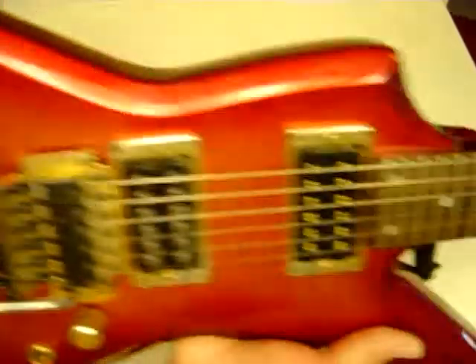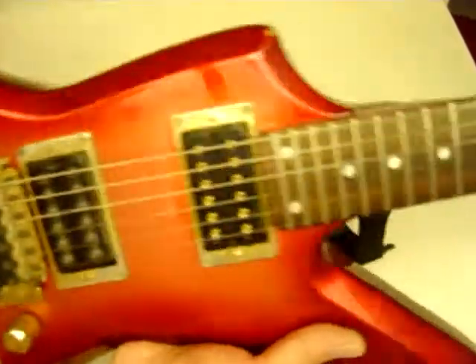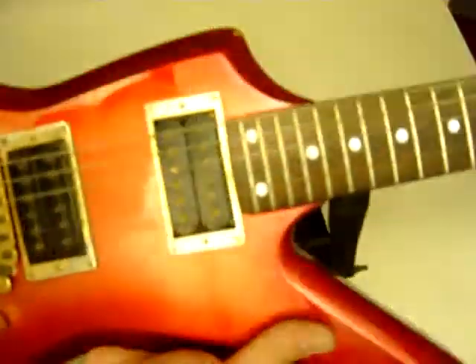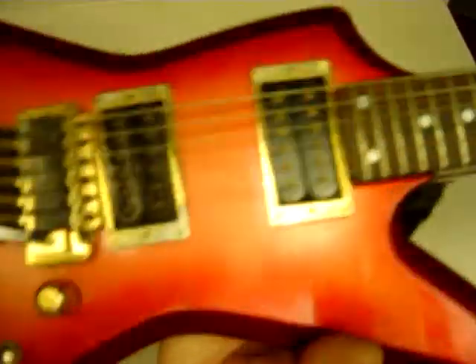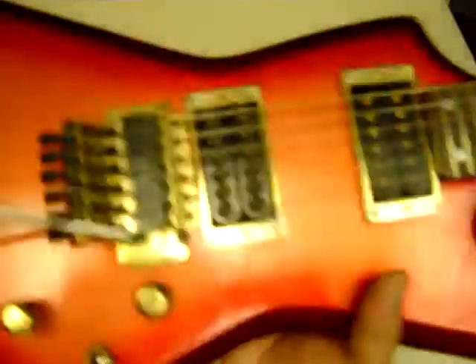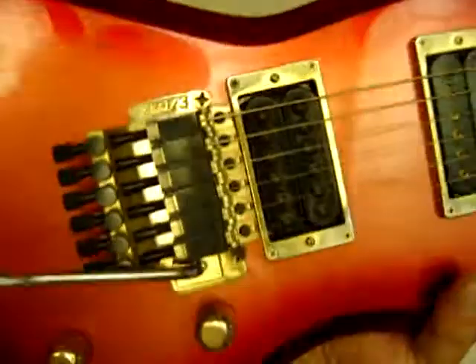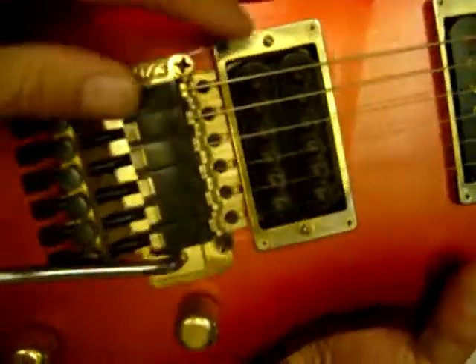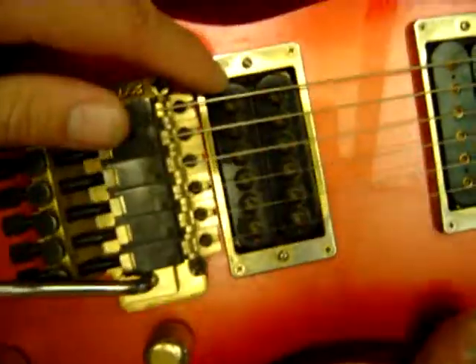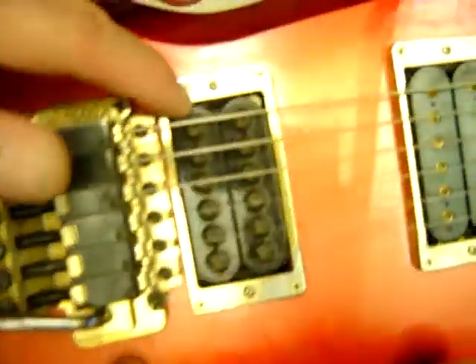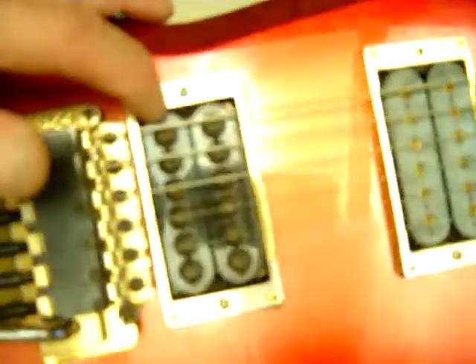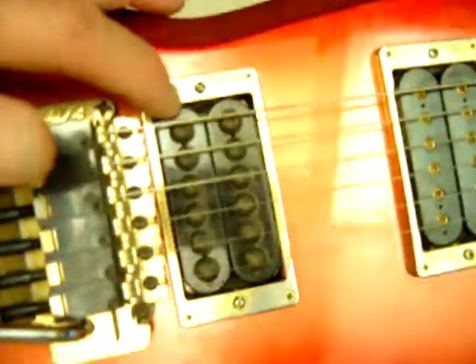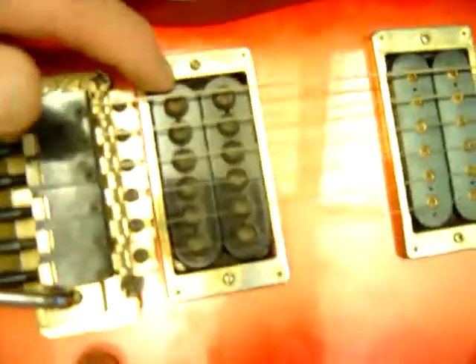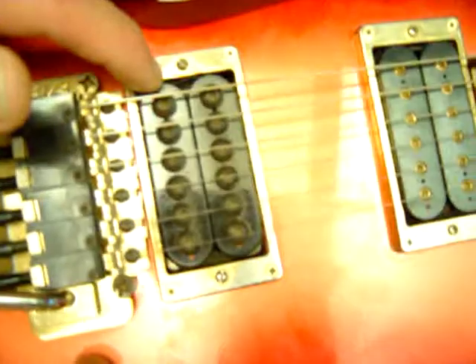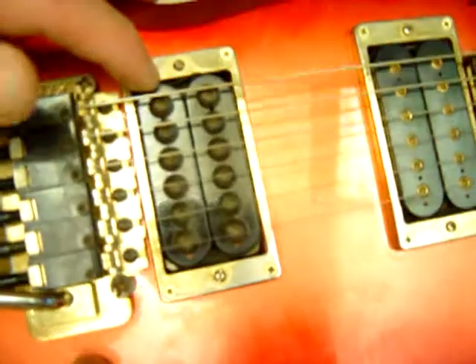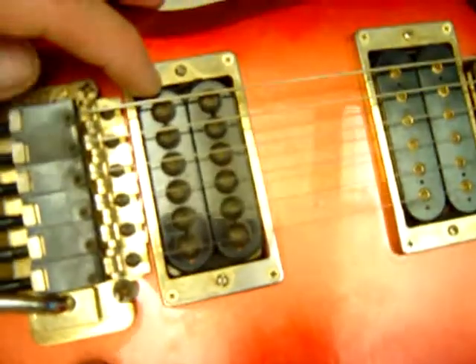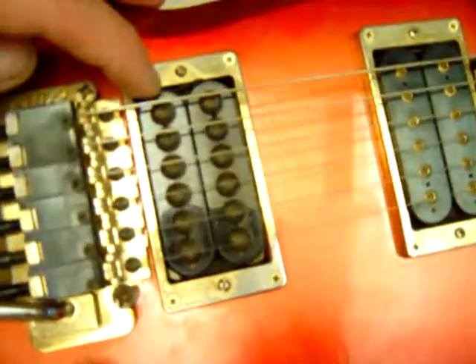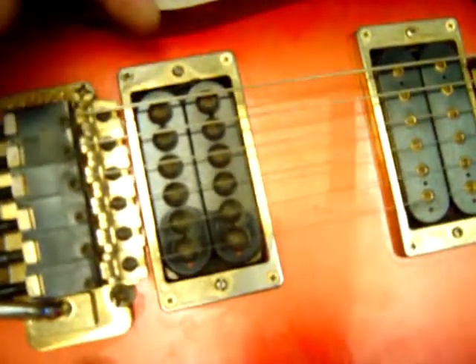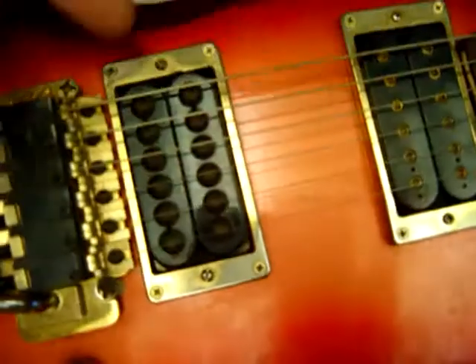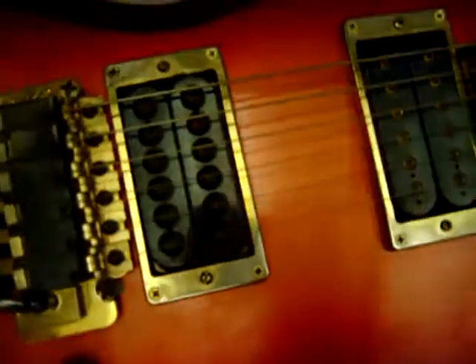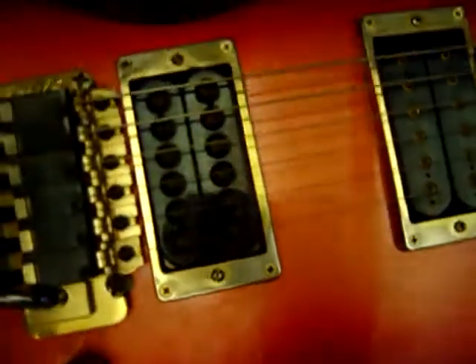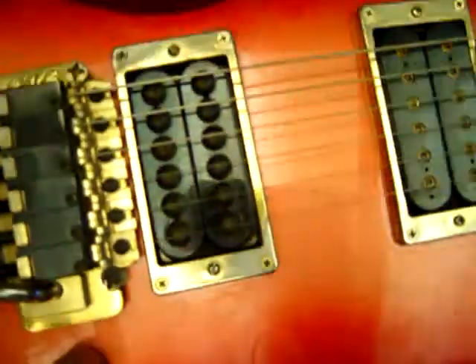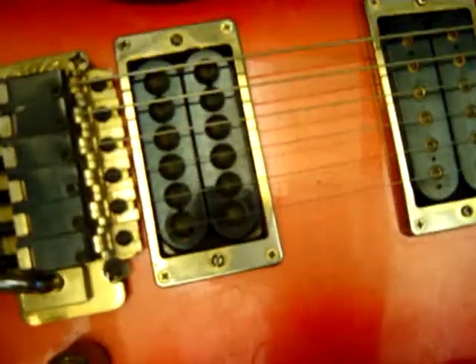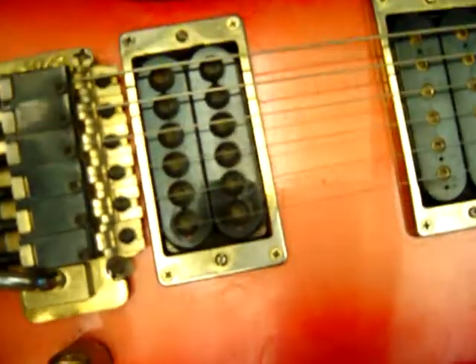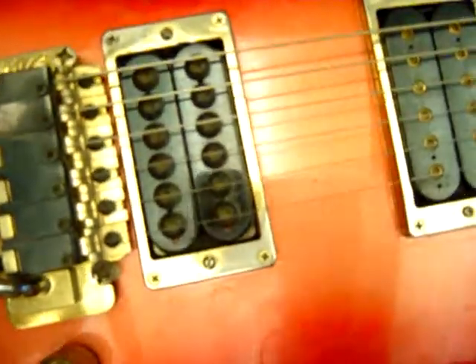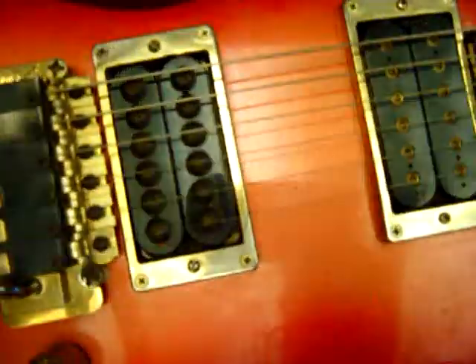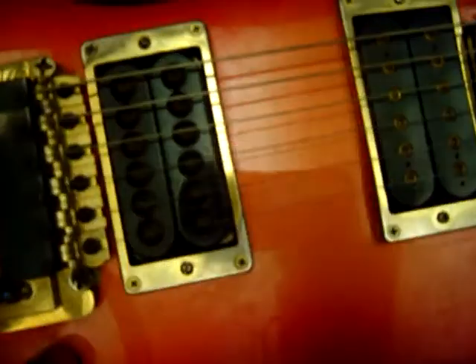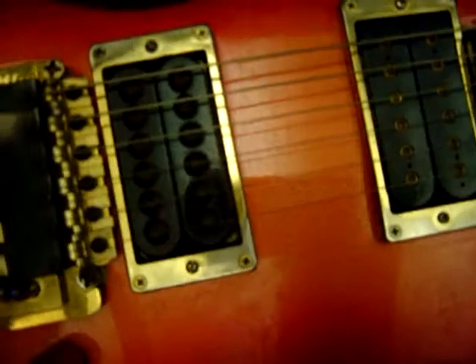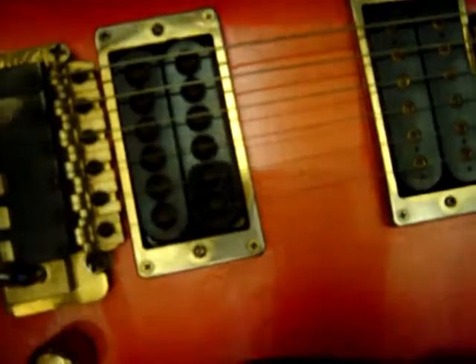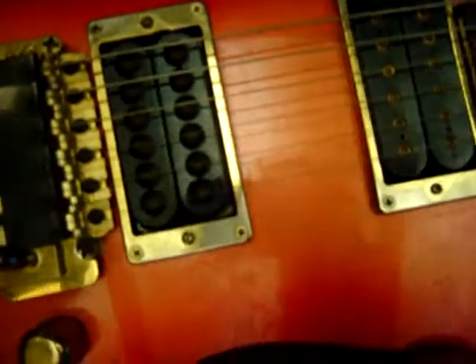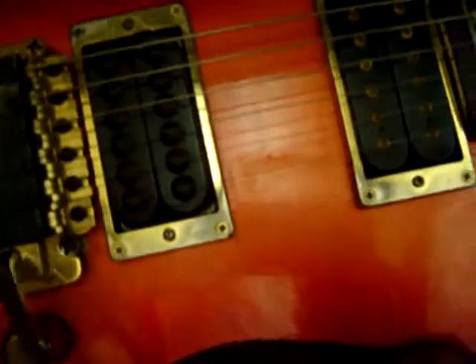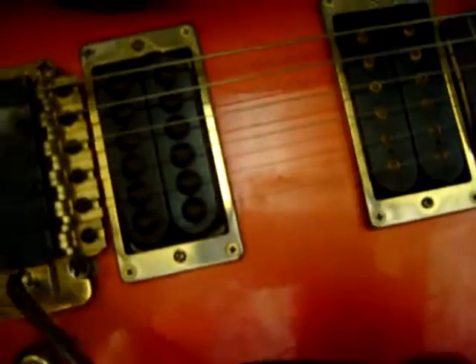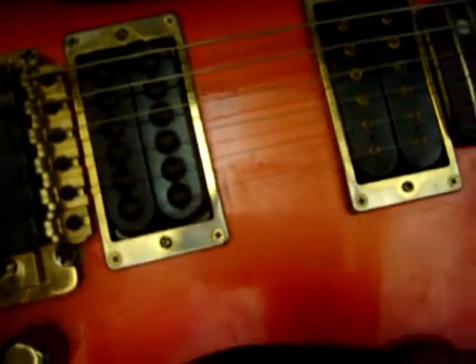We'll see how it sounds. Looks like it's got an invader pickup in the bridge position. I haven't taken it apart, I haven't done anything with it, I haven't changed the strings.